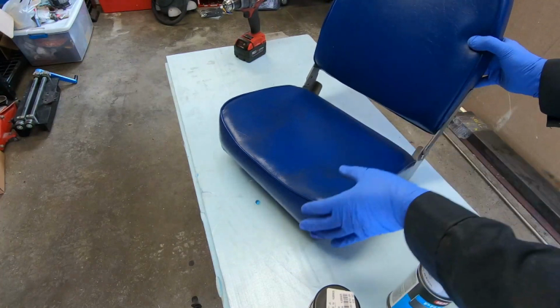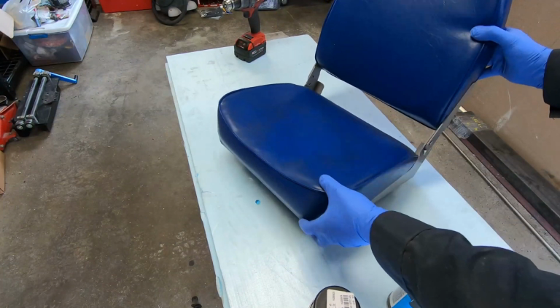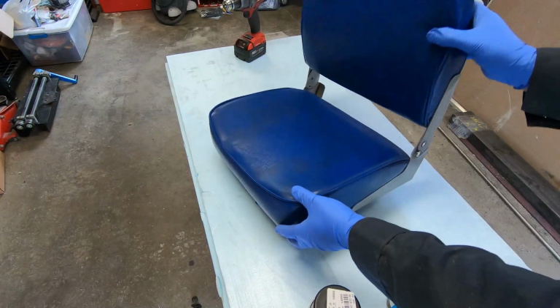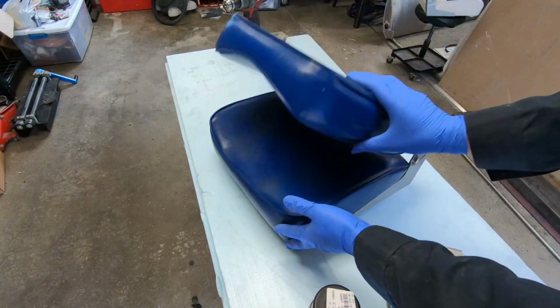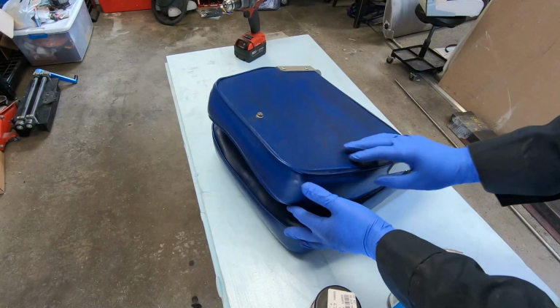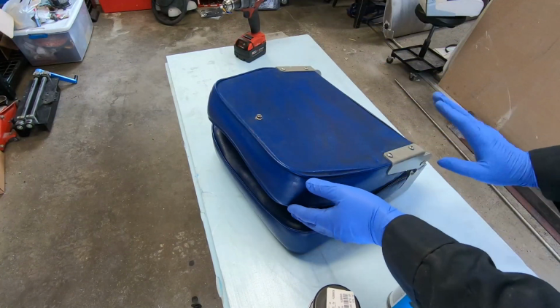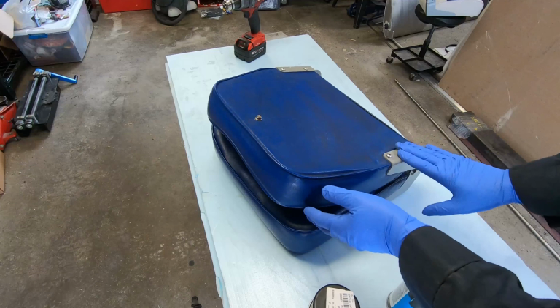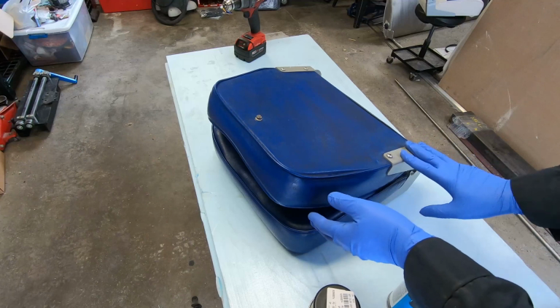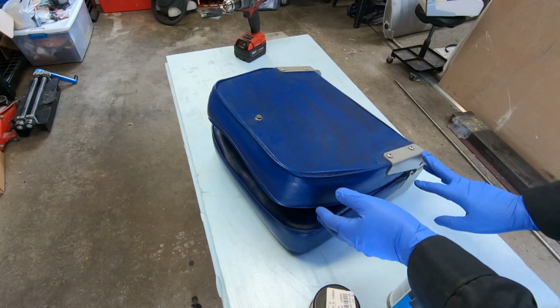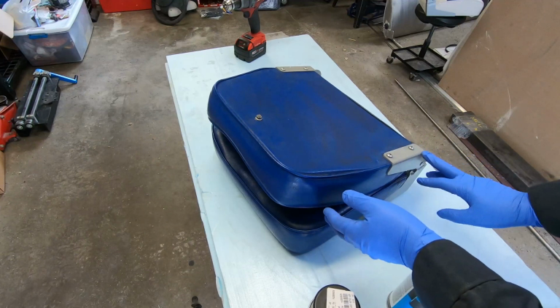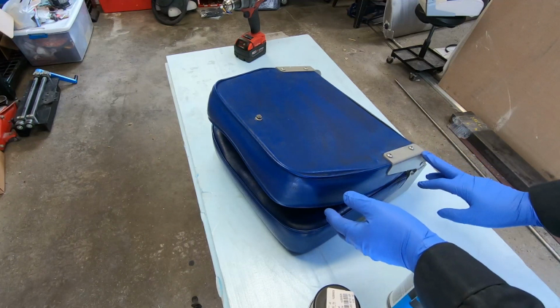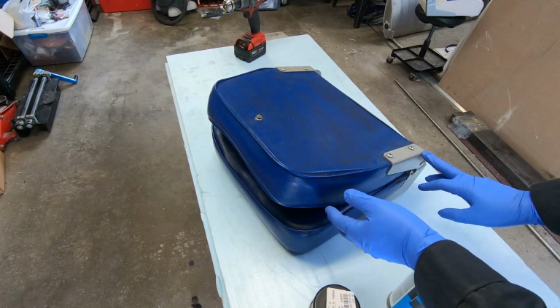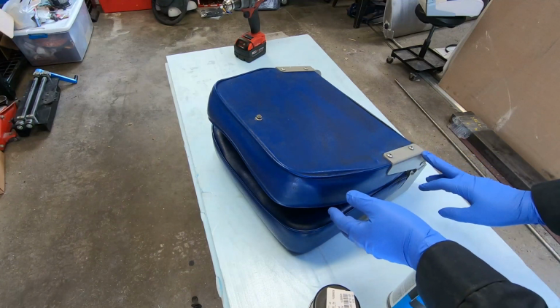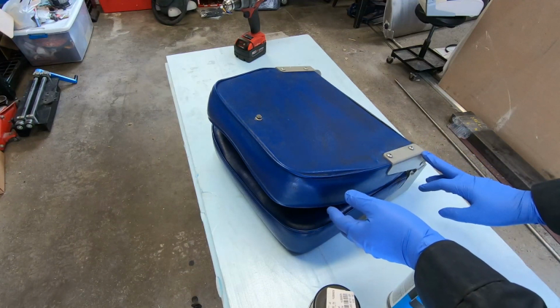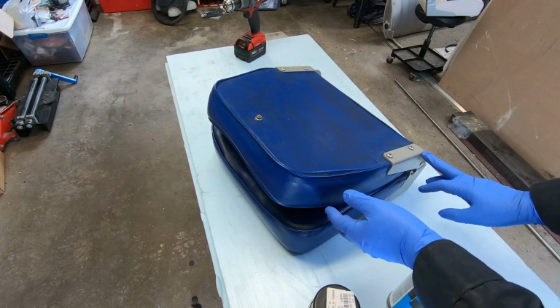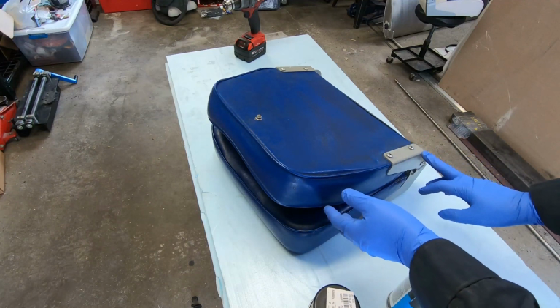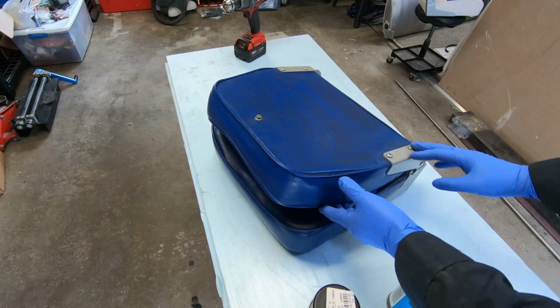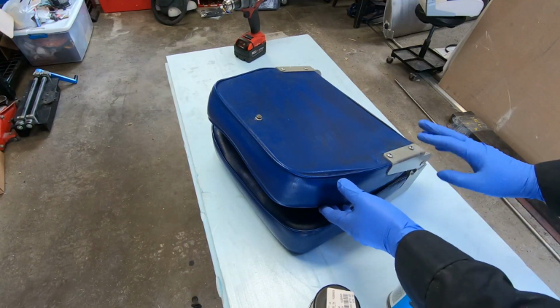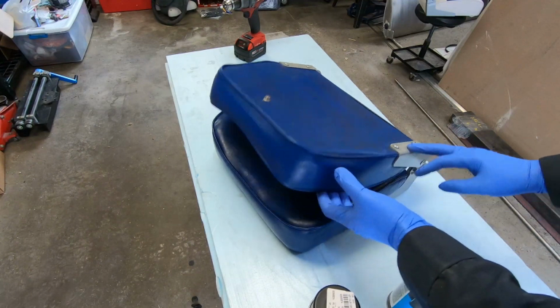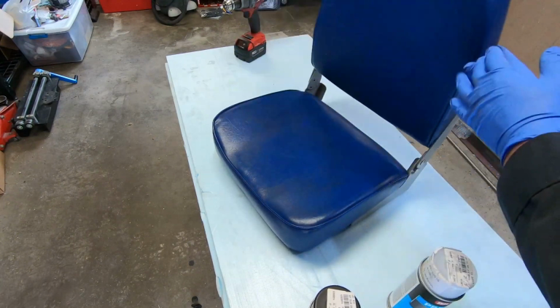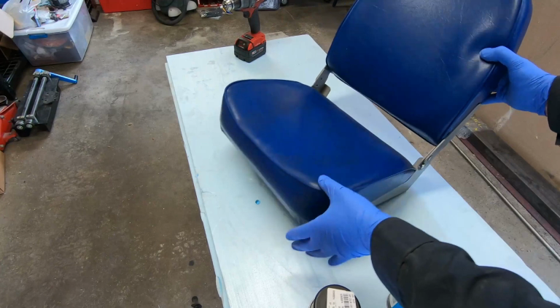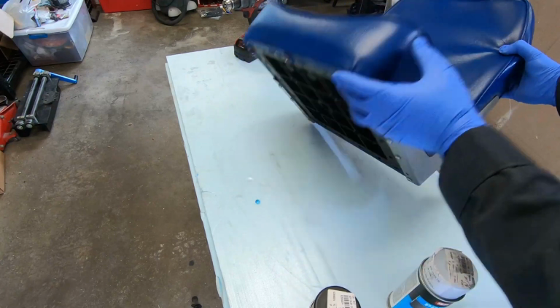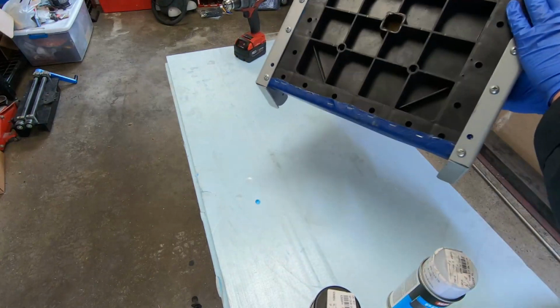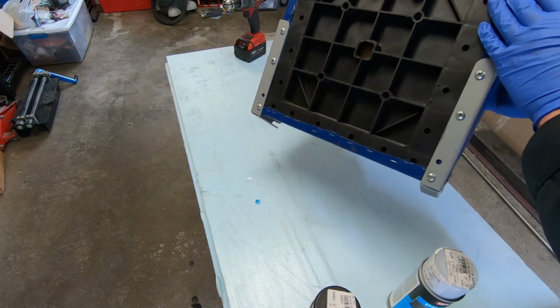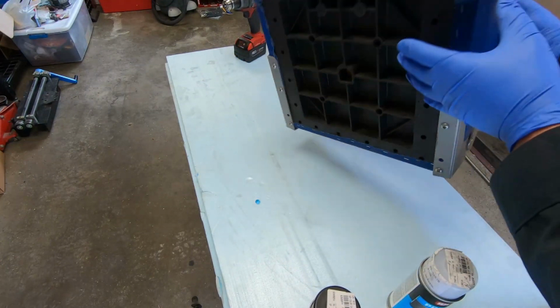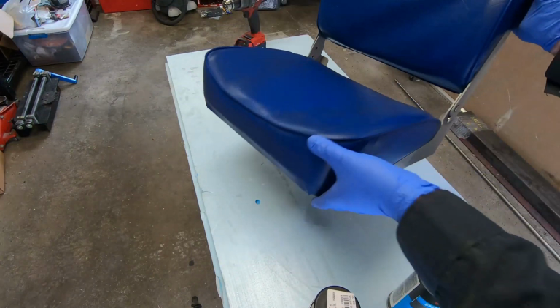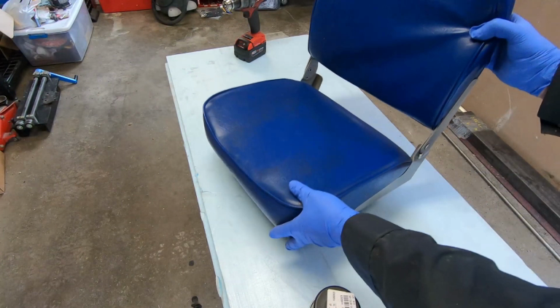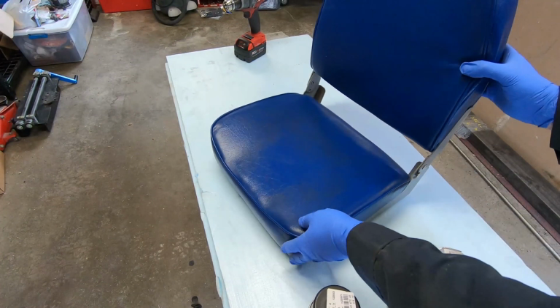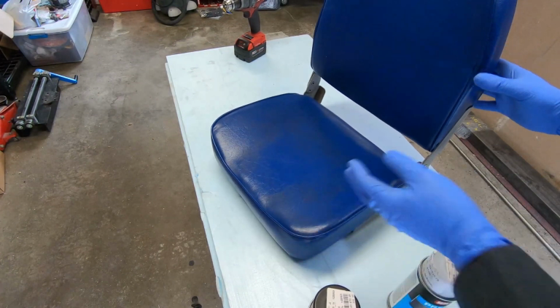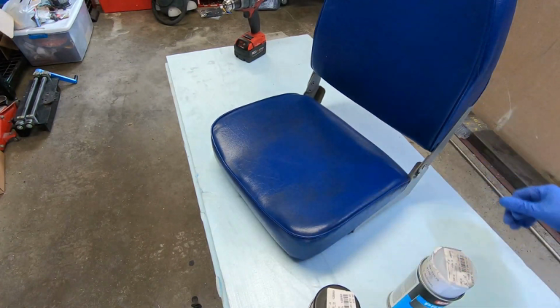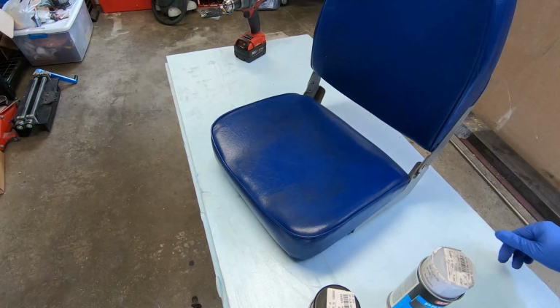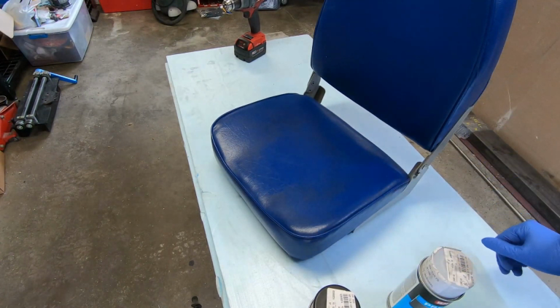Before I do it, I'm going to take these apart. I'll probably paint the hinges — I'll think about that. But I'll take all the vinyl off, get it prepped, and get it sprayed.